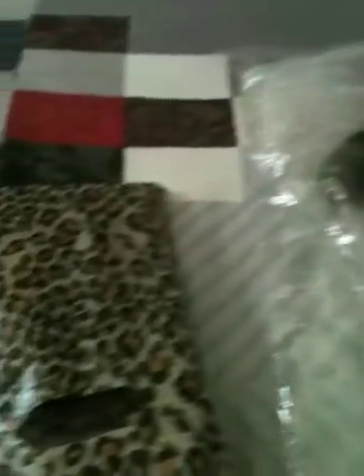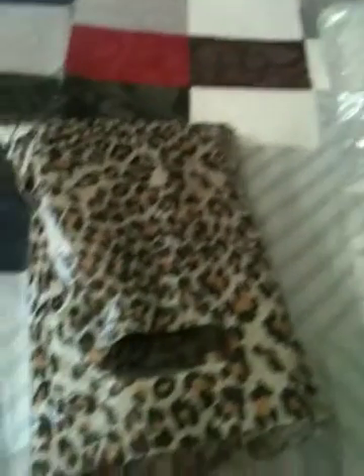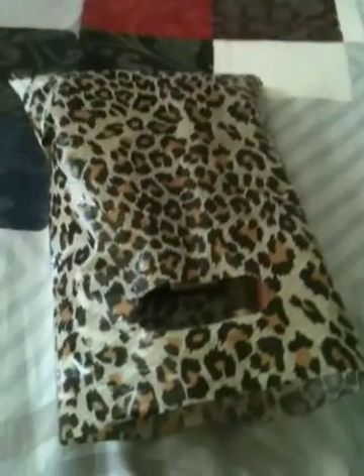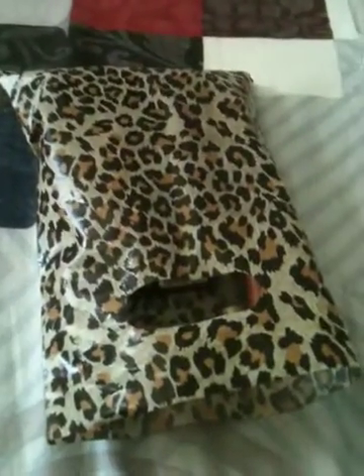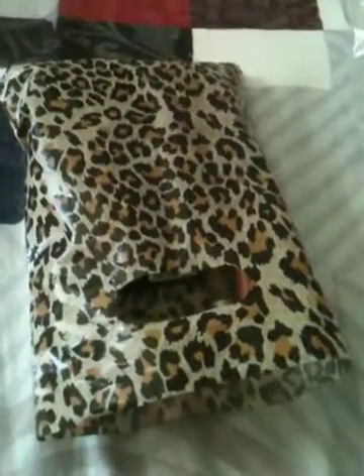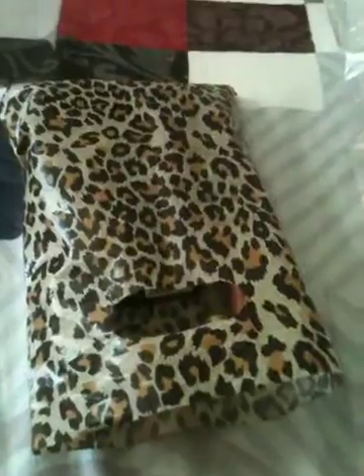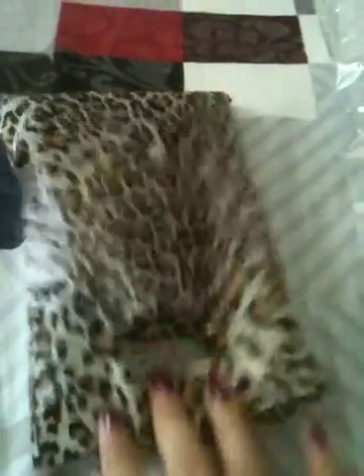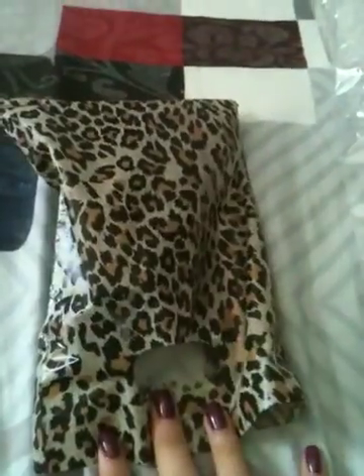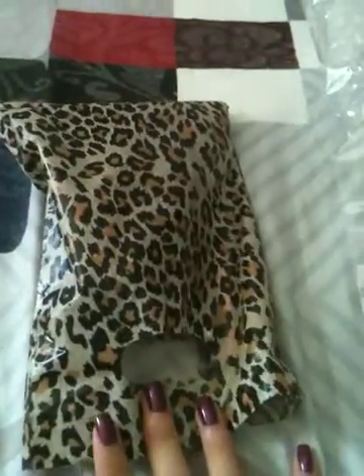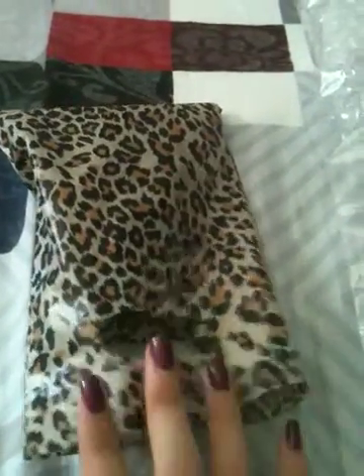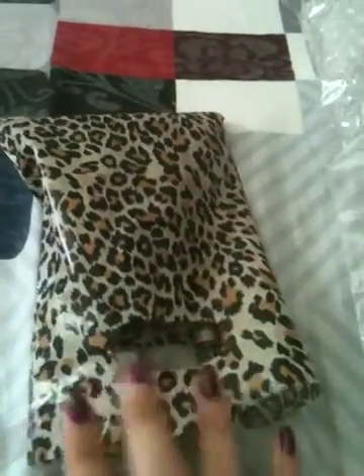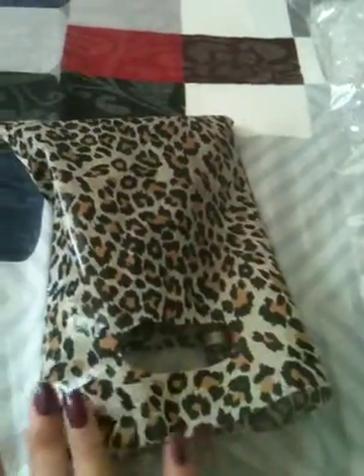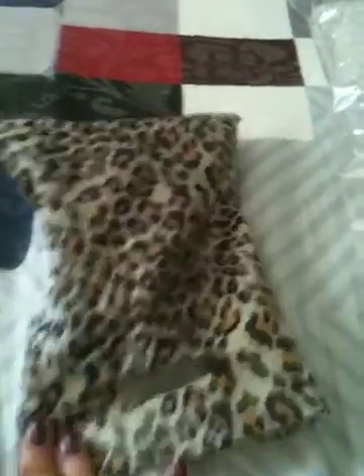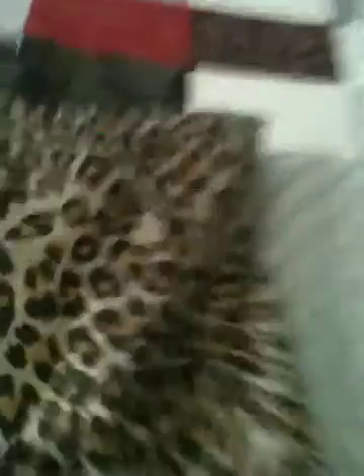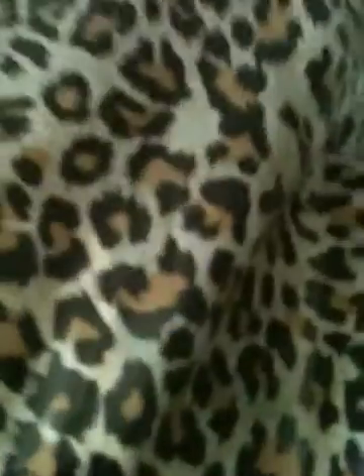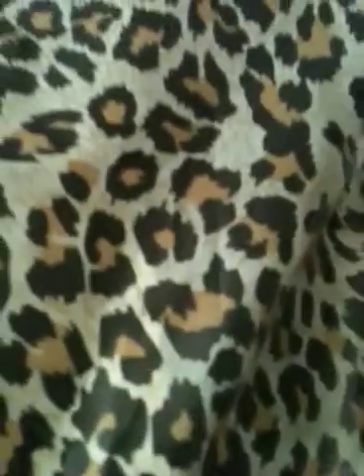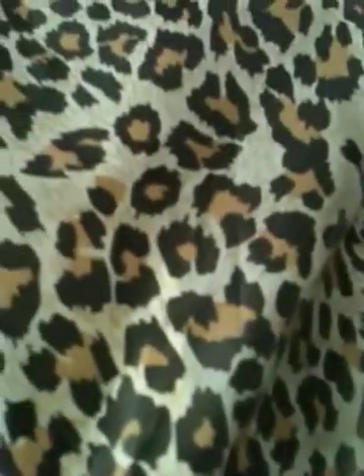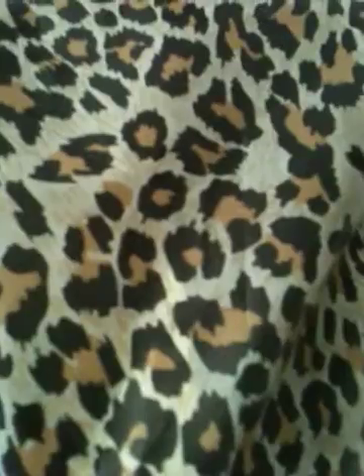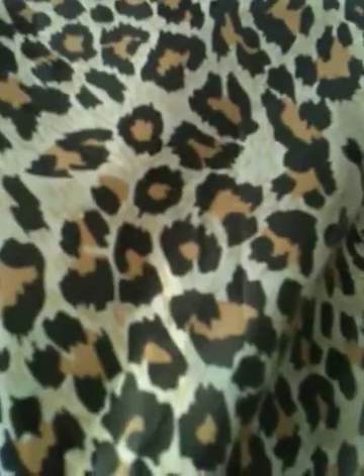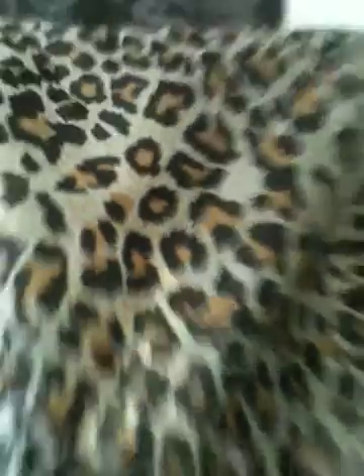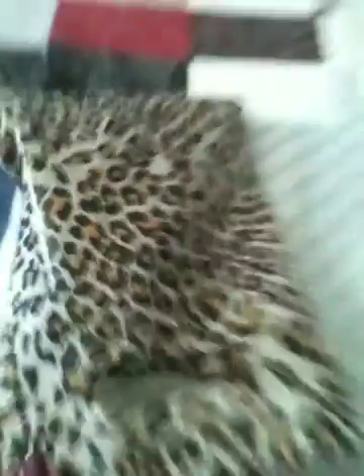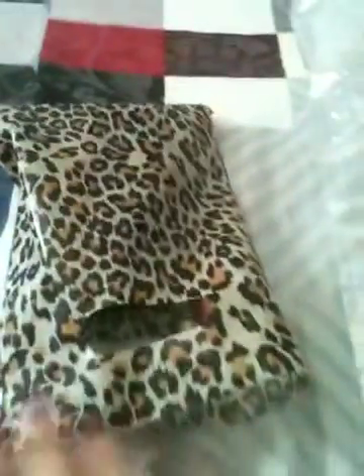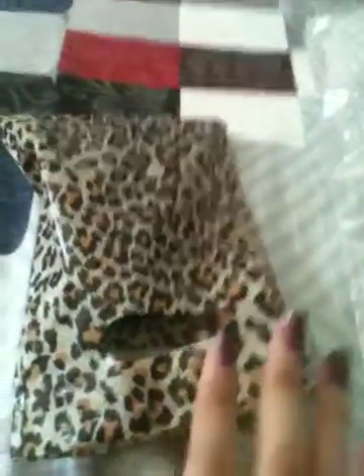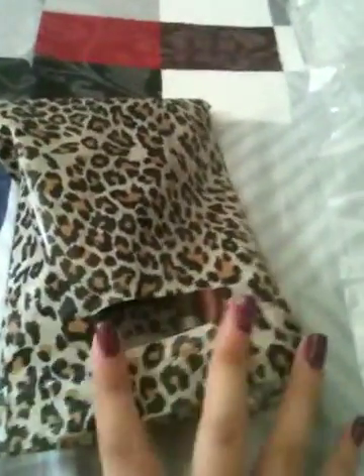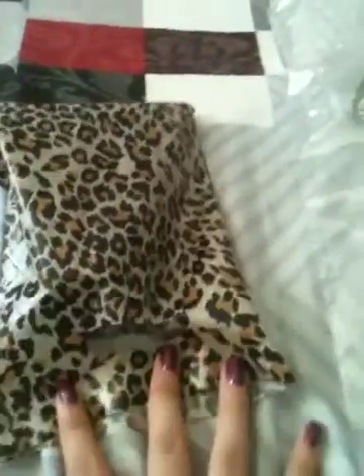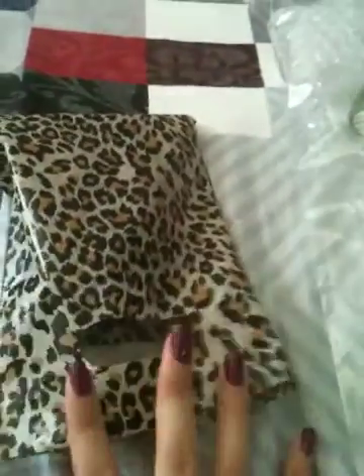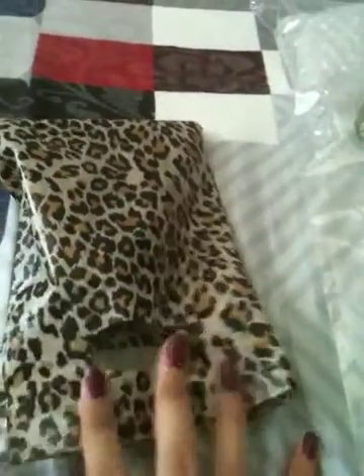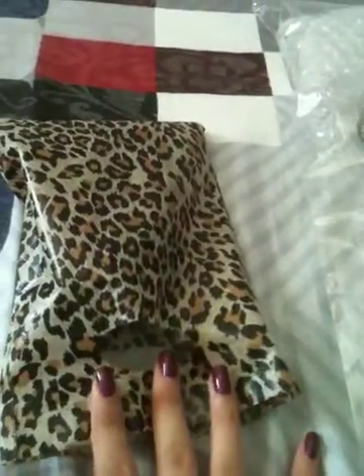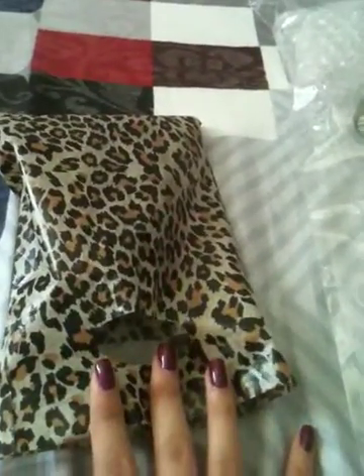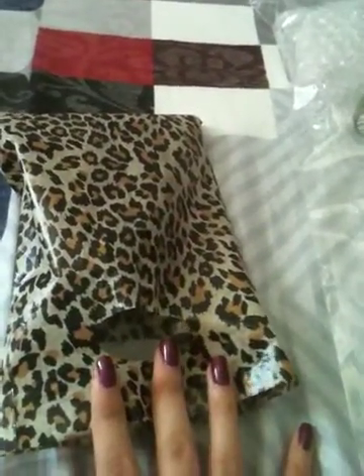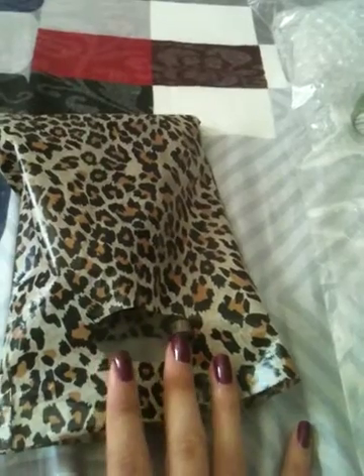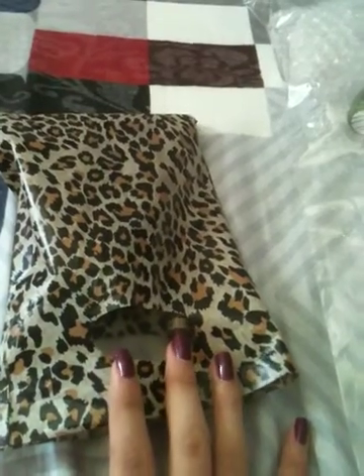So this time I'll be moving on to this really mini plastic bag right here, which has leopard prints. Isn't it so cute? This bag will be full of makeup stuff.